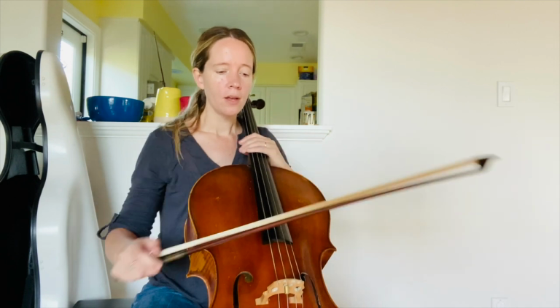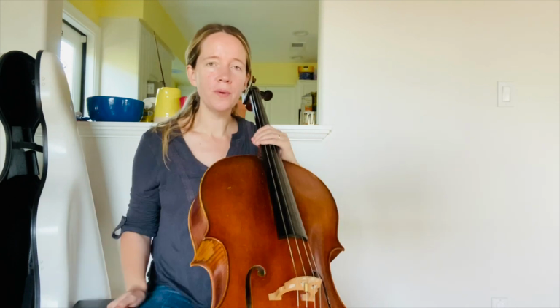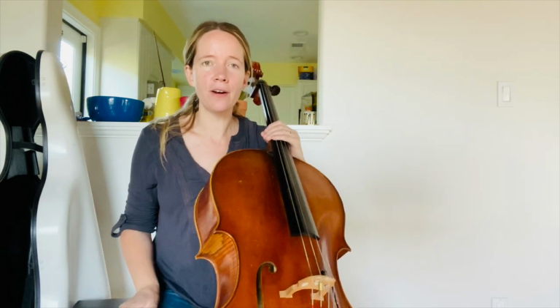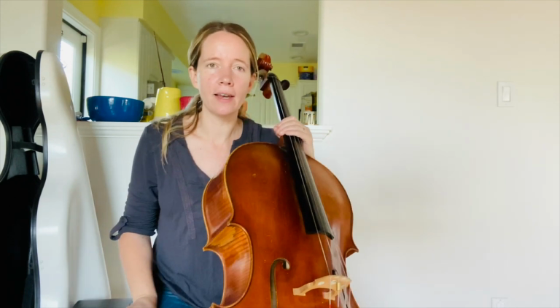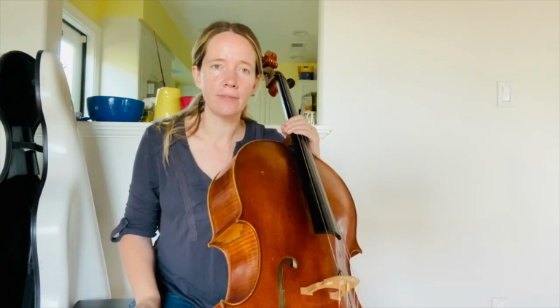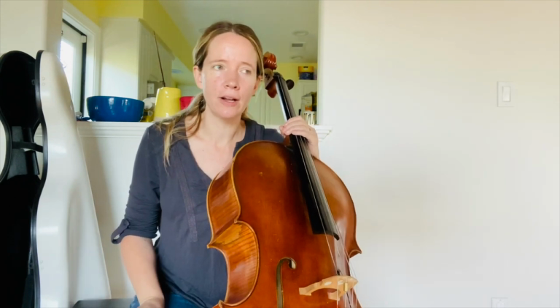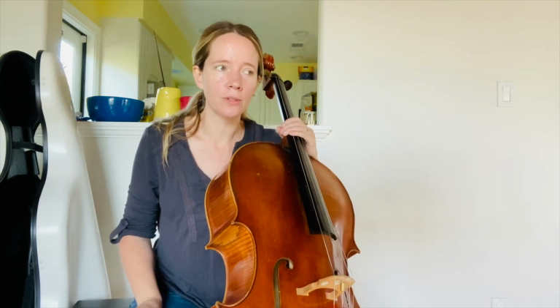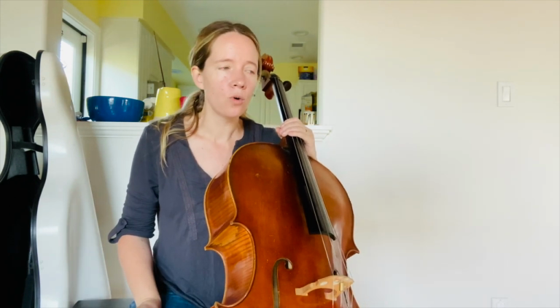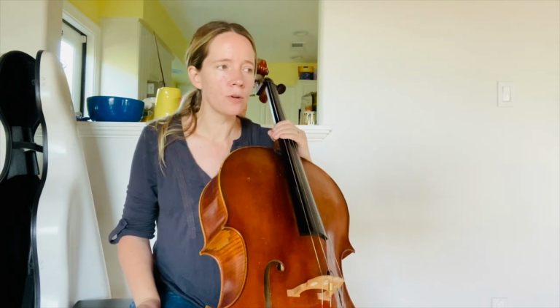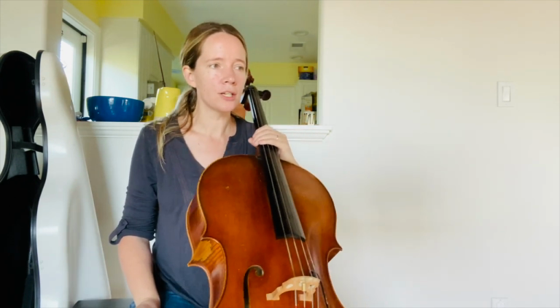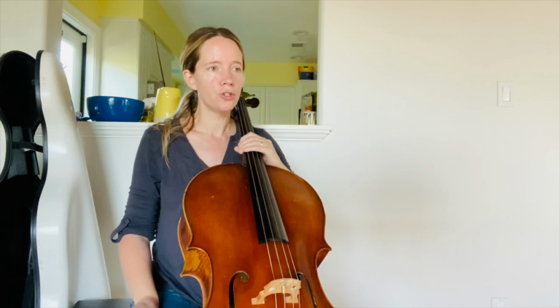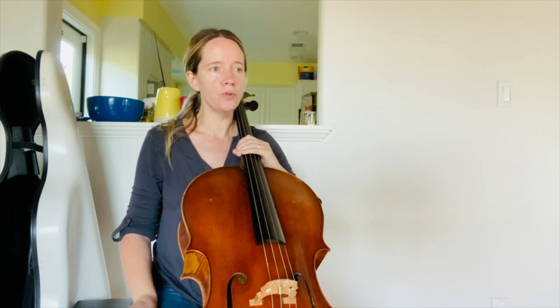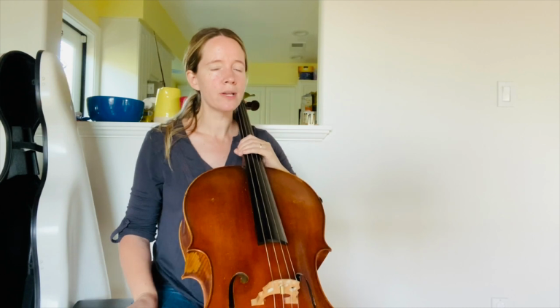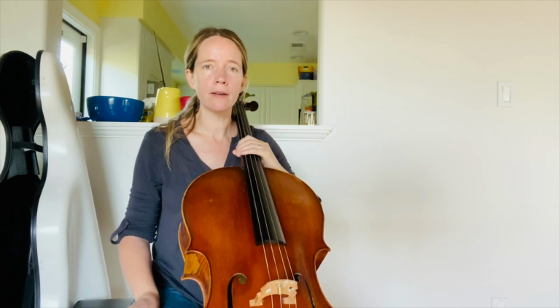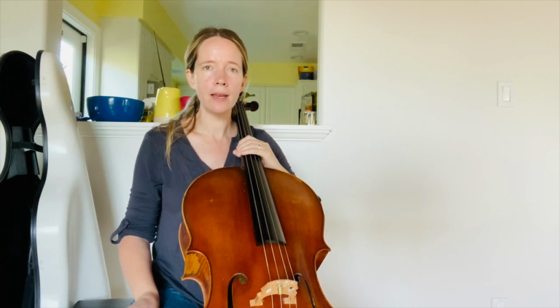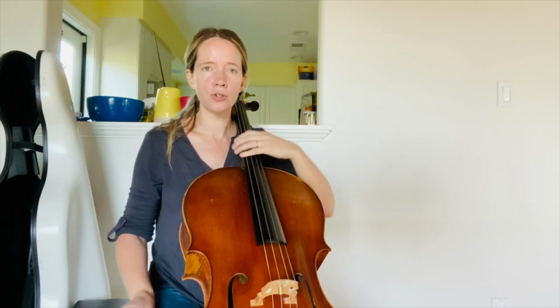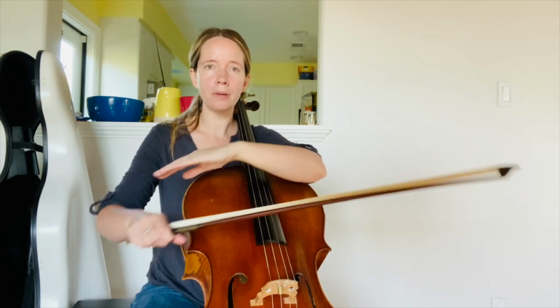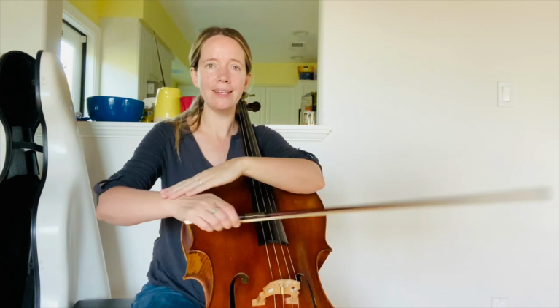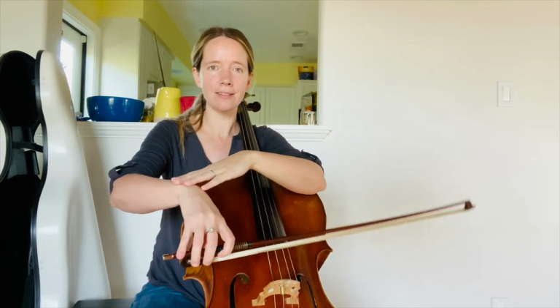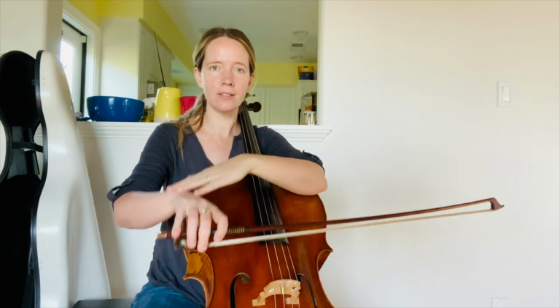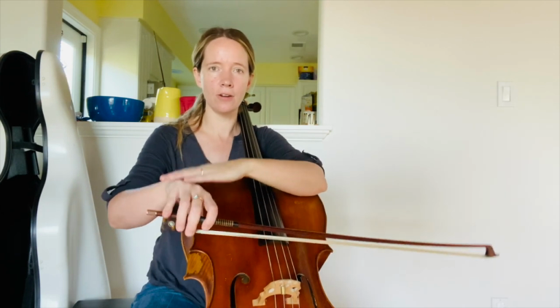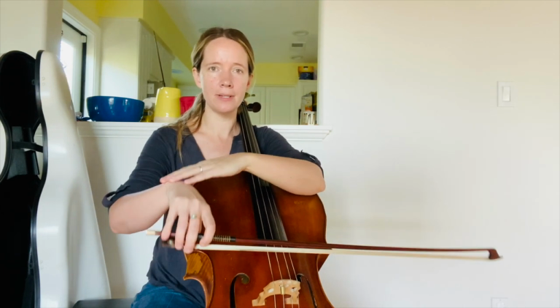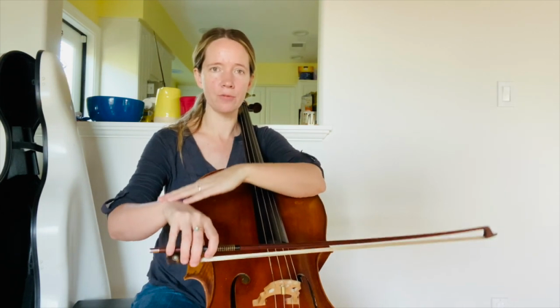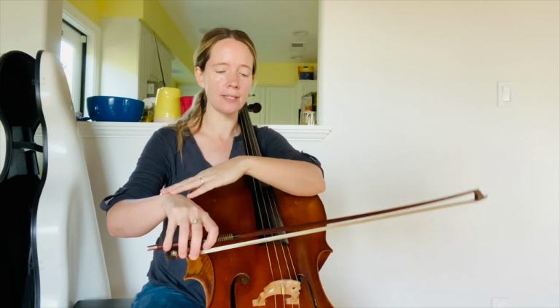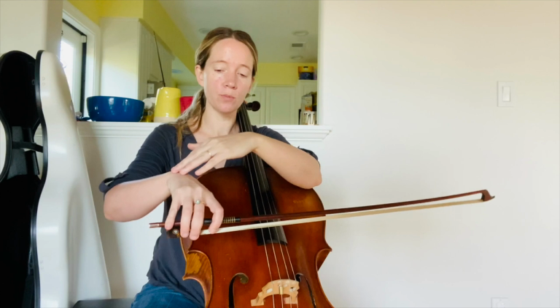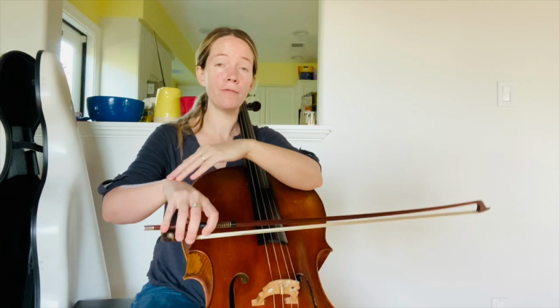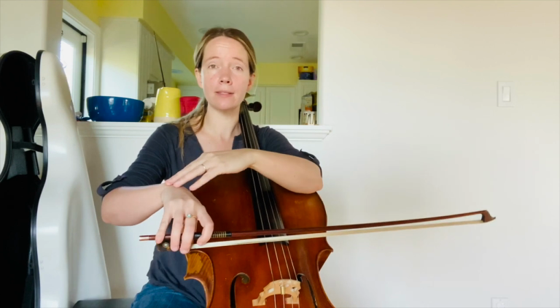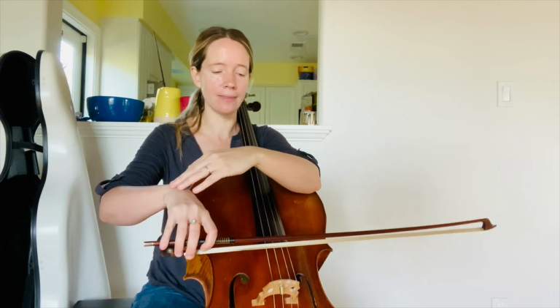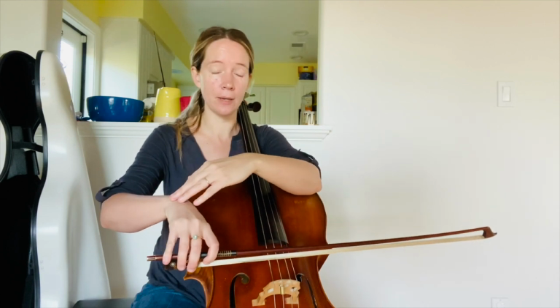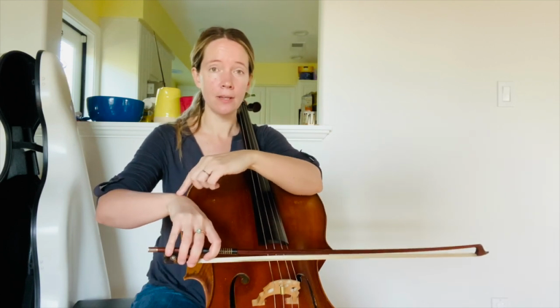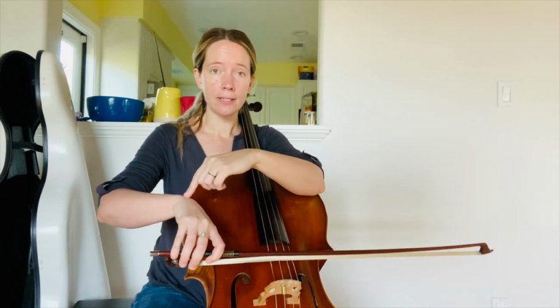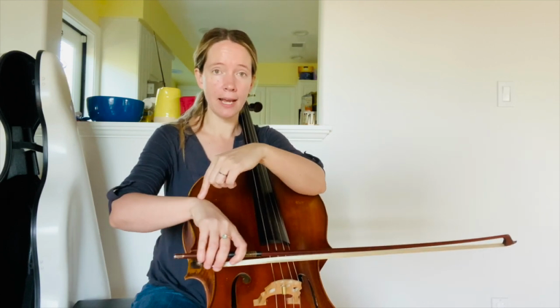Being aware of that is definitely valuable. Also pay attention to the wrist being fairly much on a plane — it doesn't go up and down; it's more the fingers and the hand that dips down.